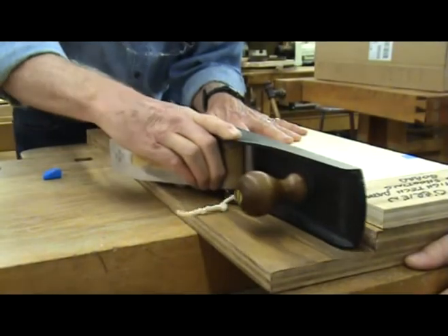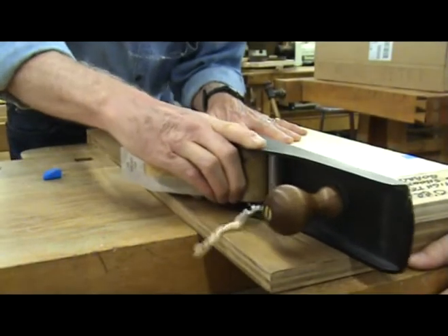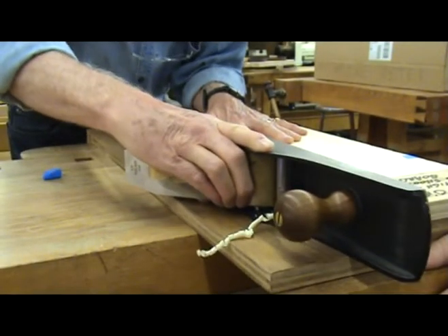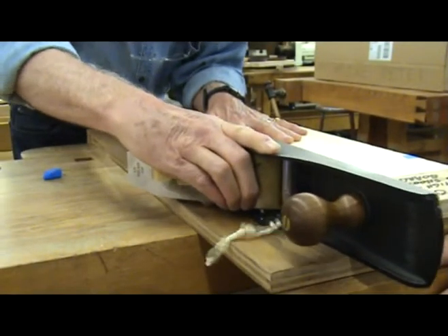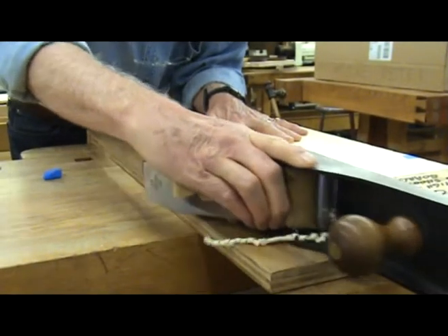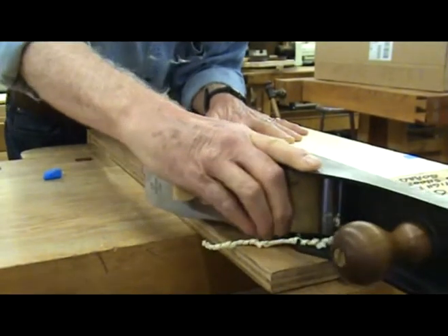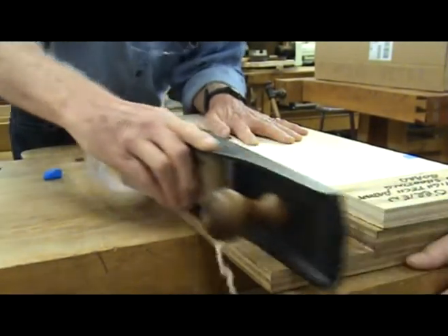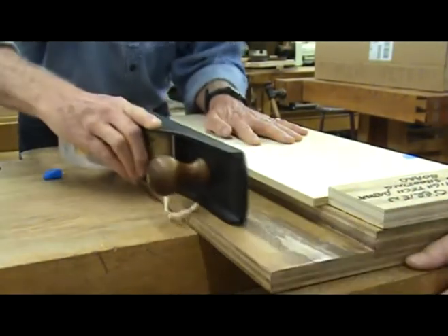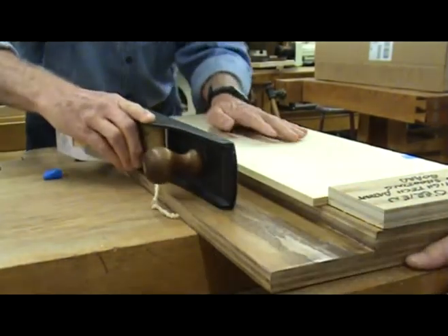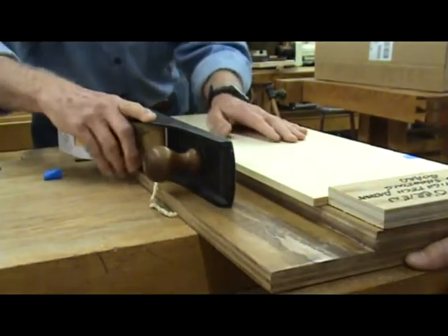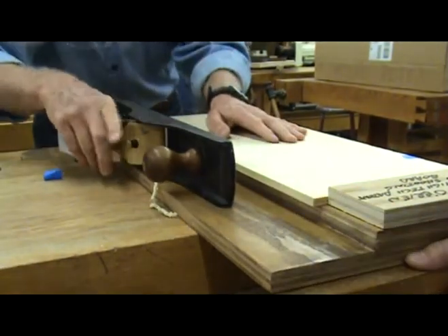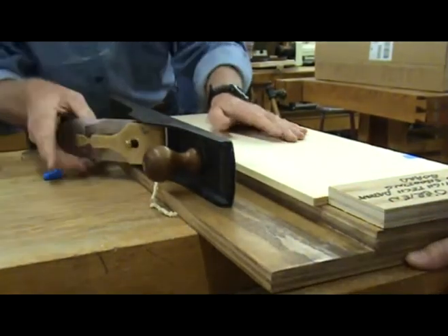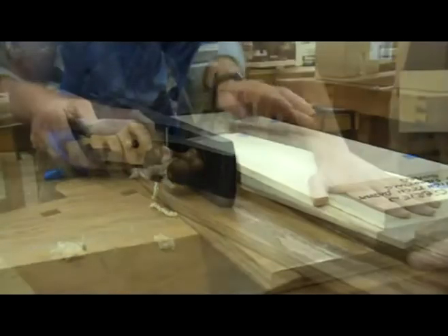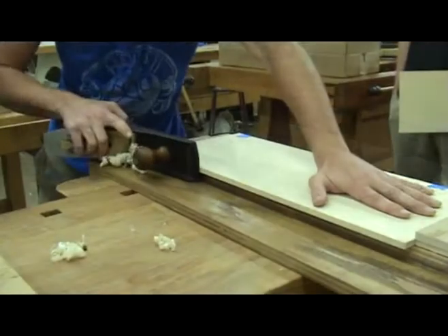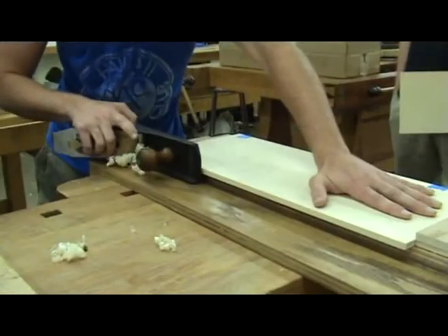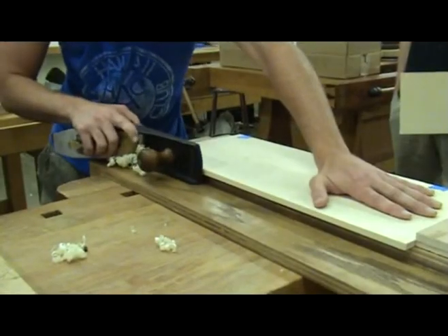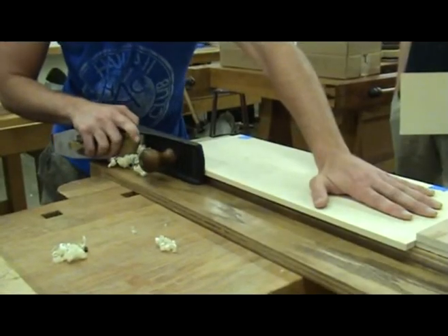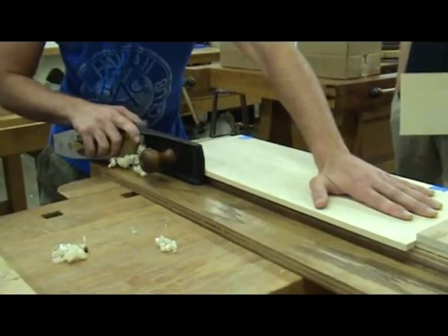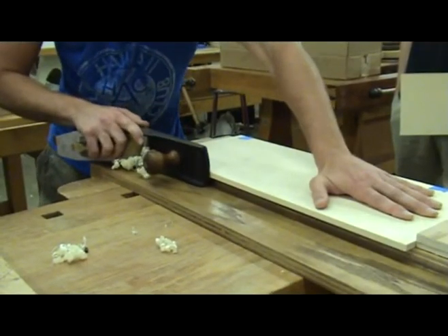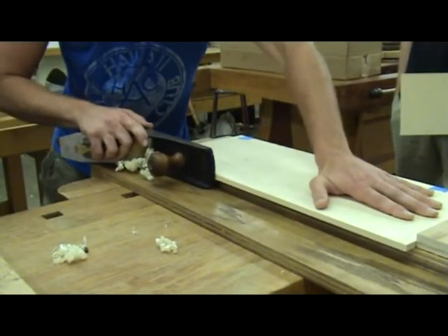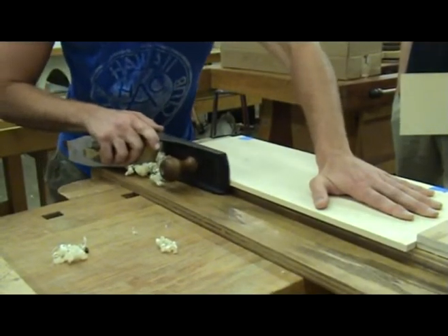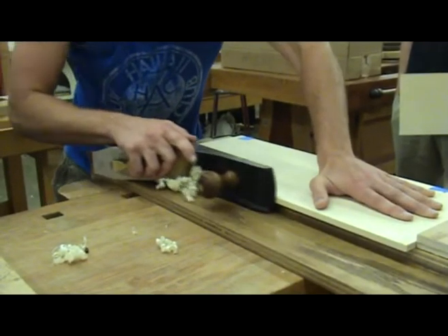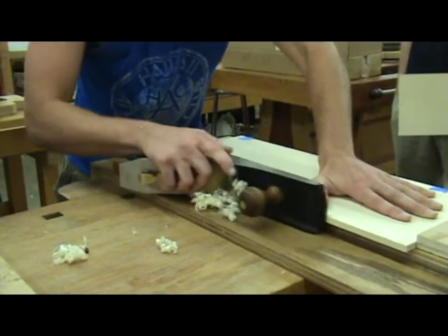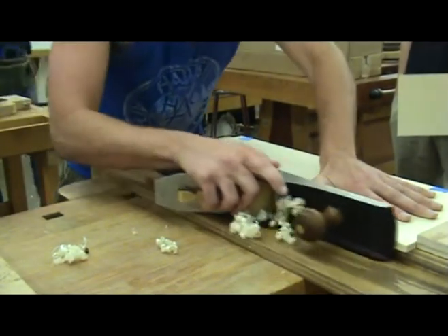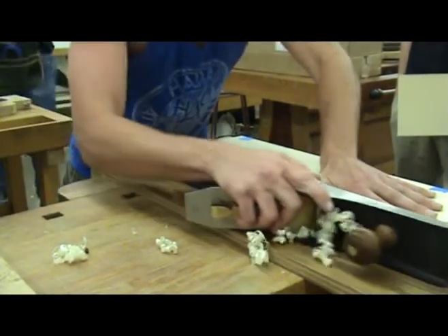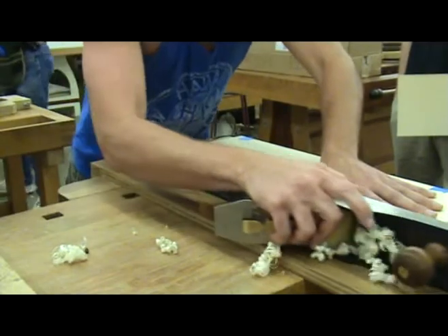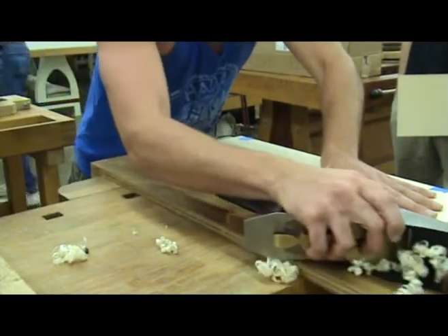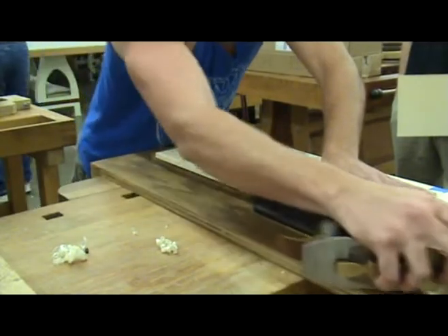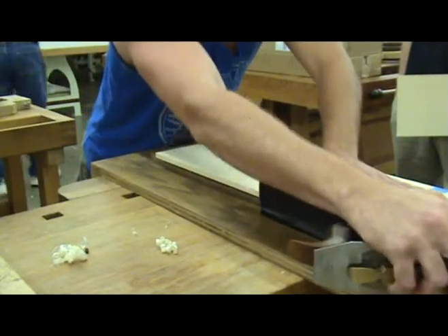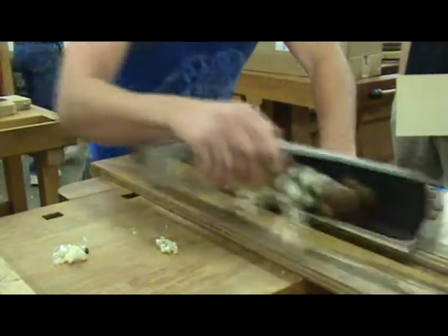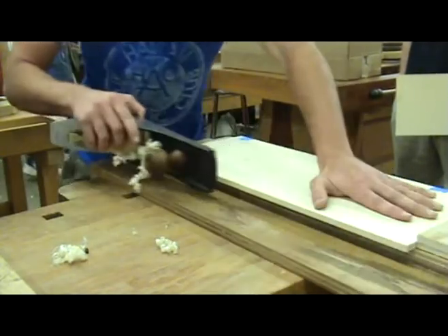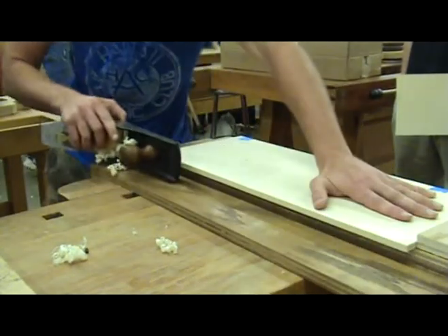However, occasionally I feel like I am chasing the gap up and down the edge. If this happens, take a deep breath and continue working at it until the joint is perfect. In the end, you will be glad you took the time to get it right.